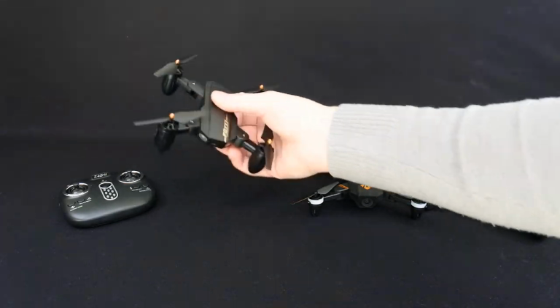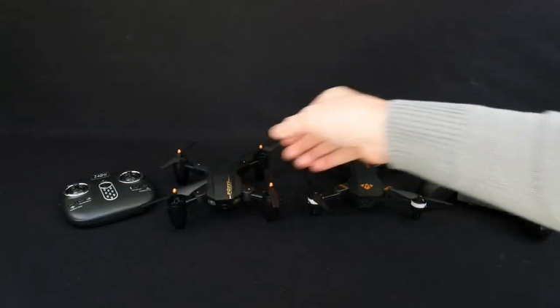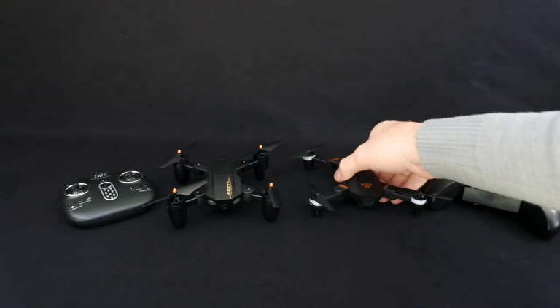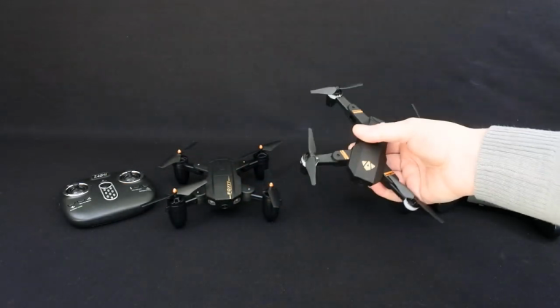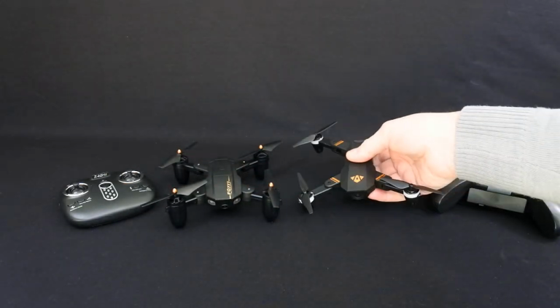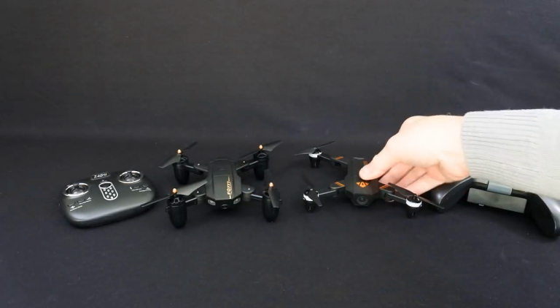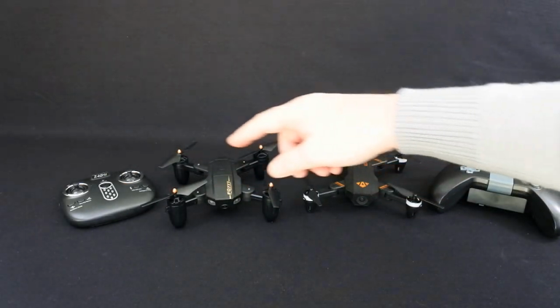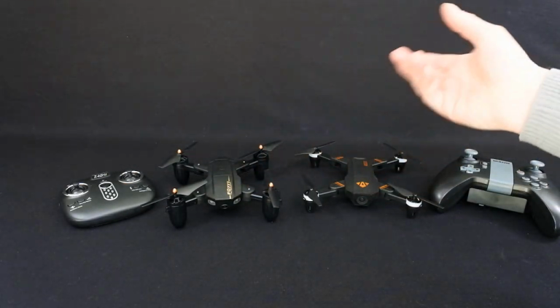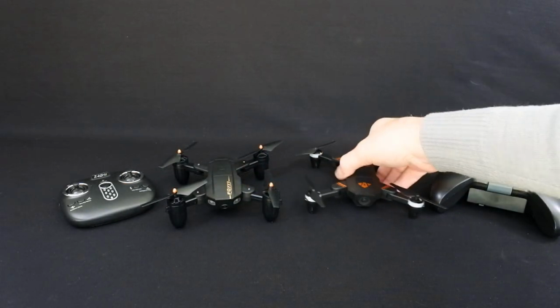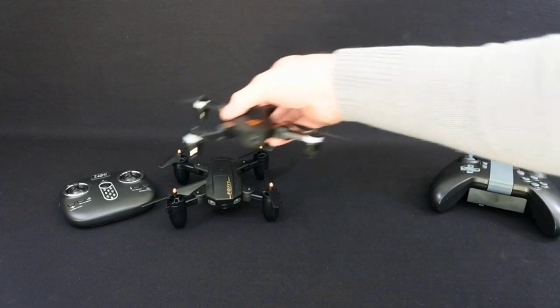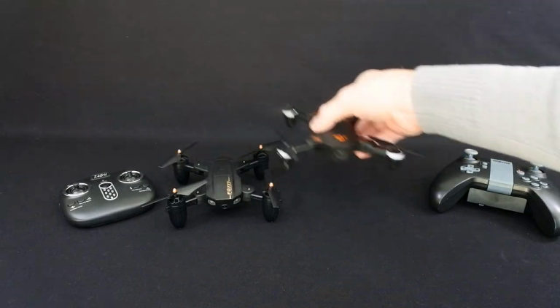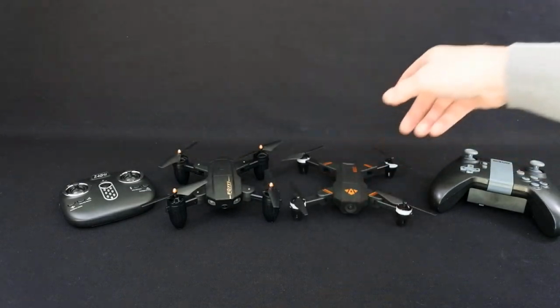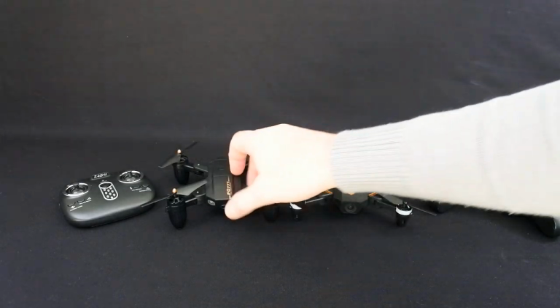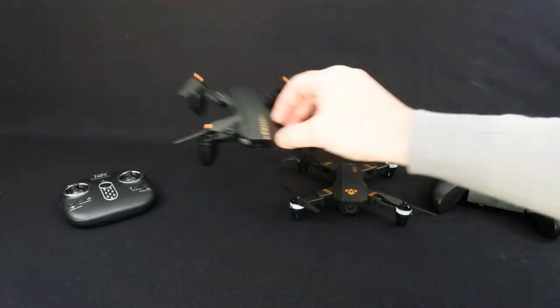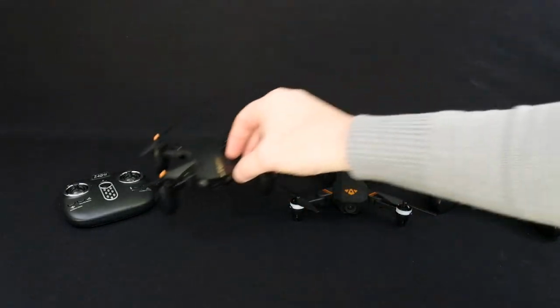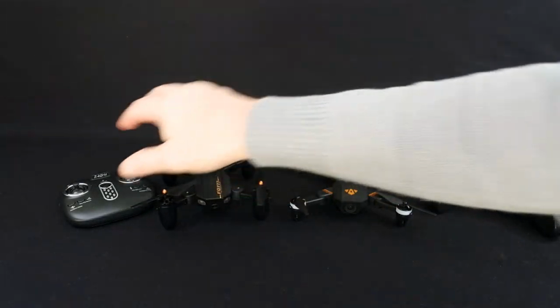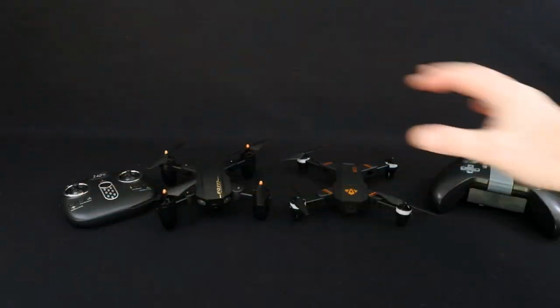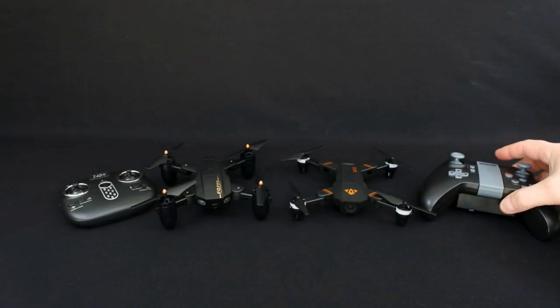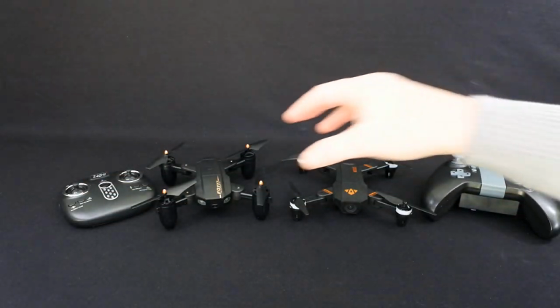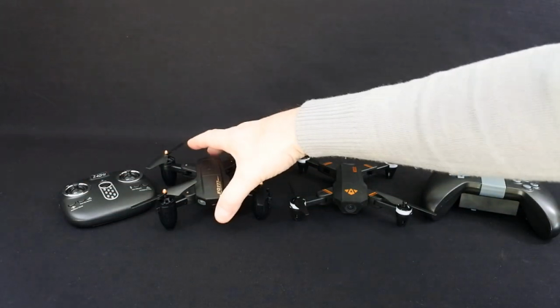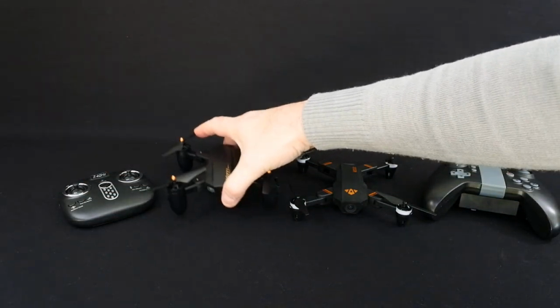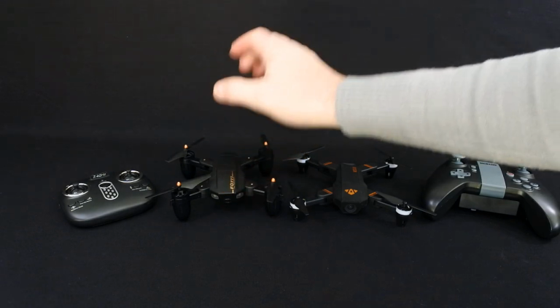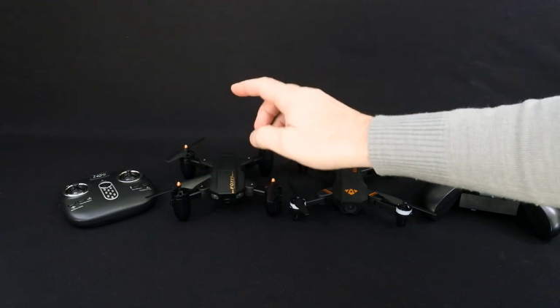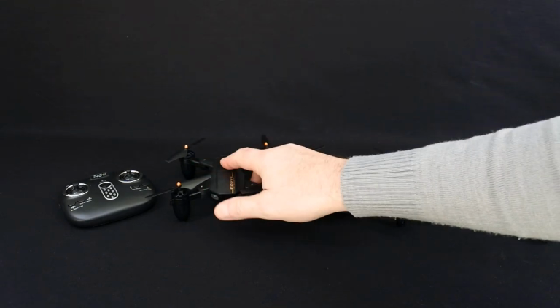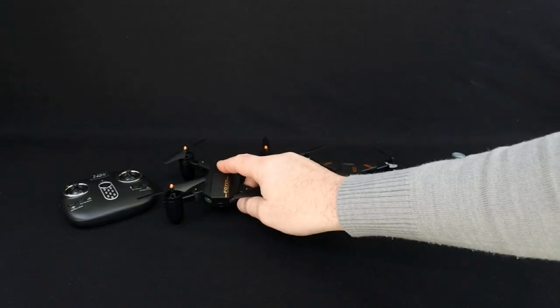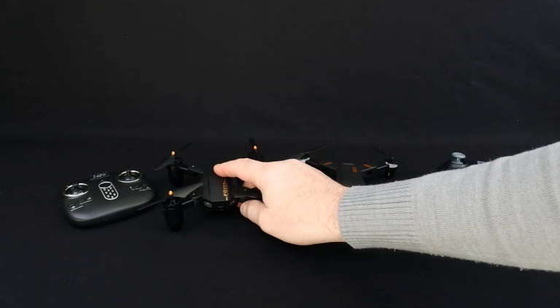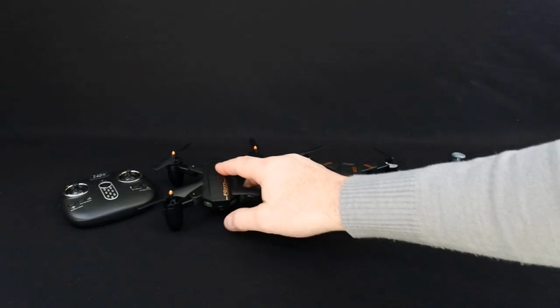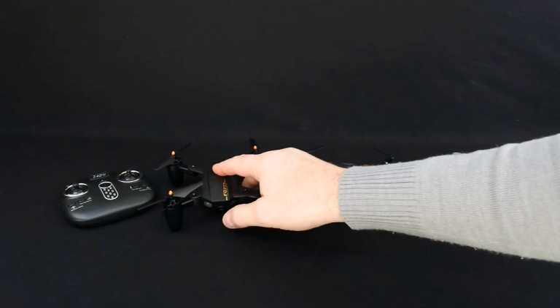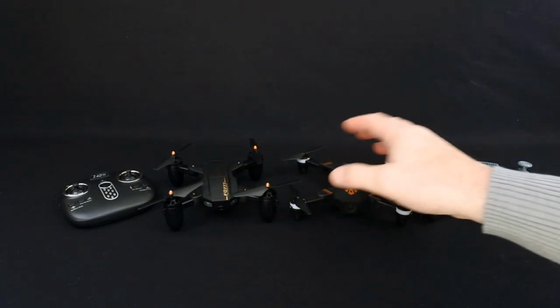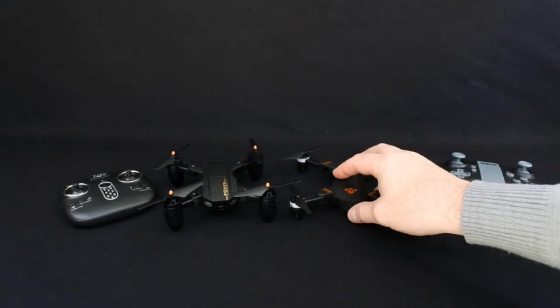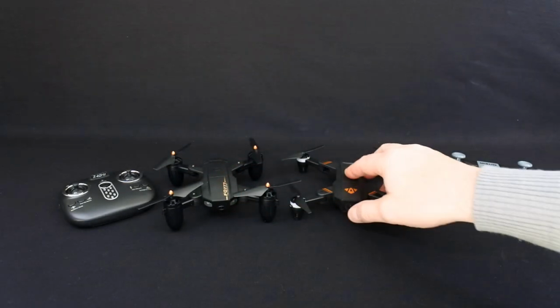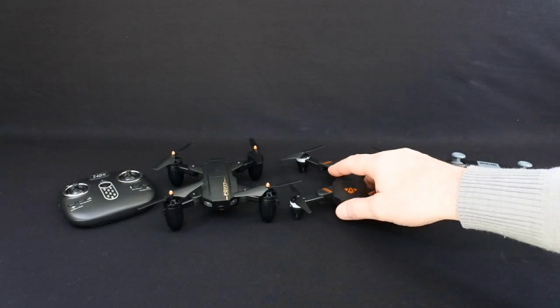I bought this afterwards because this was virtually the same kind of thing. This one's slightly smaller, it's got a smaller remote, and this one only has about 6-7 minute flight time and this one has 8-9.